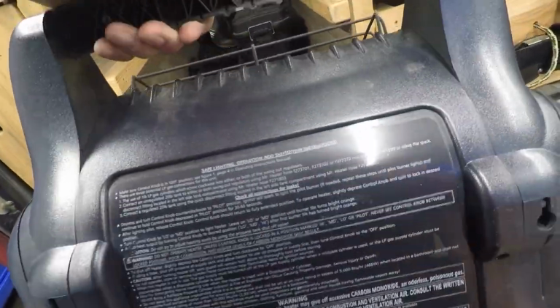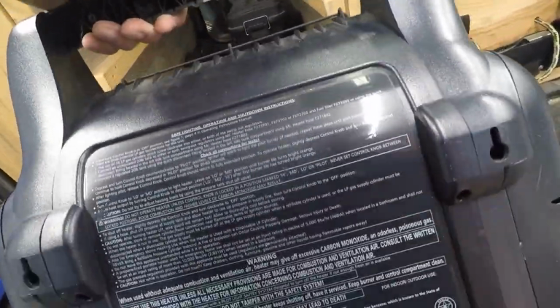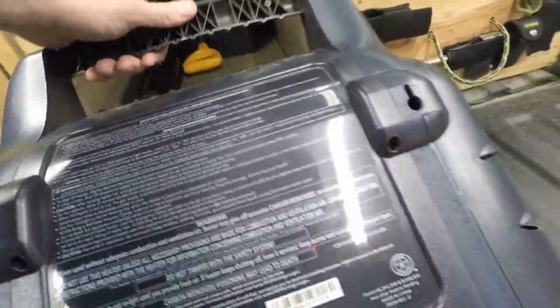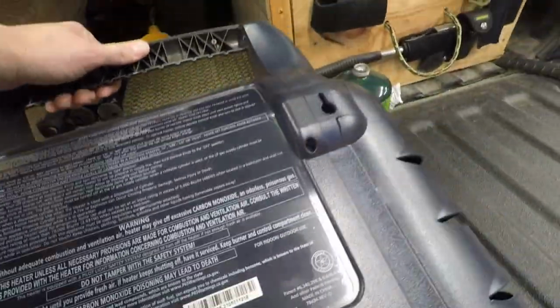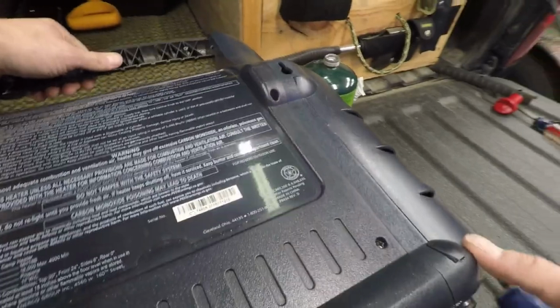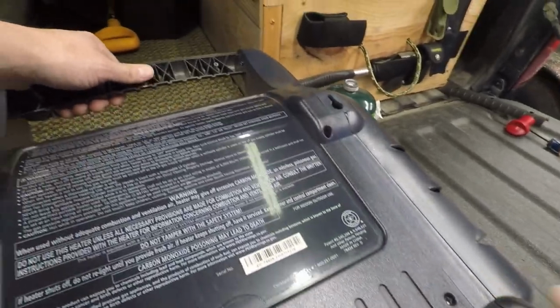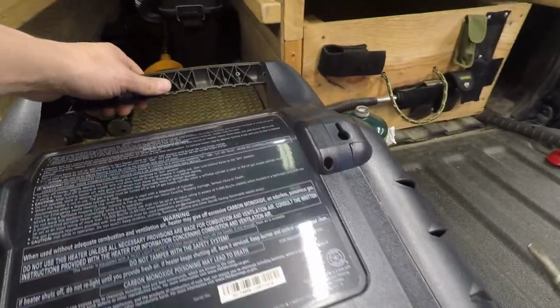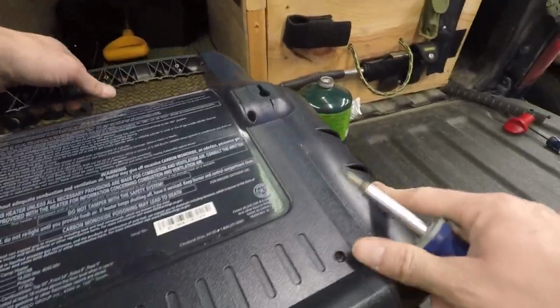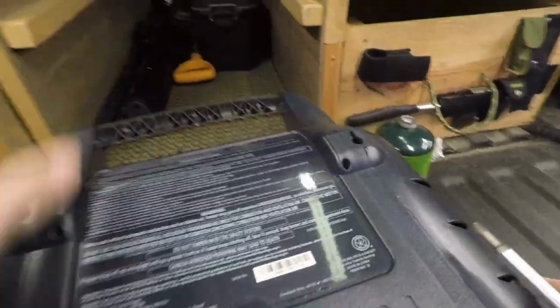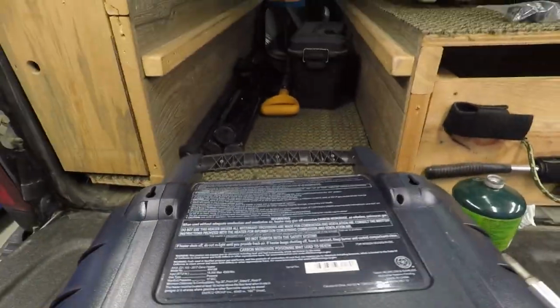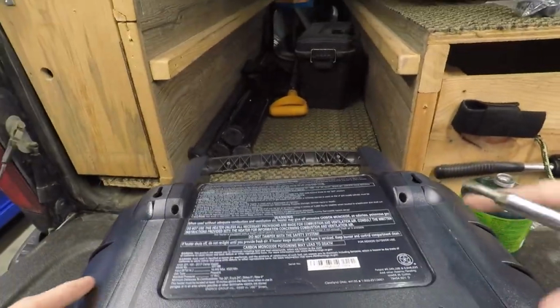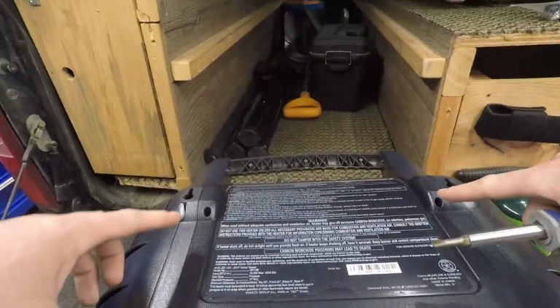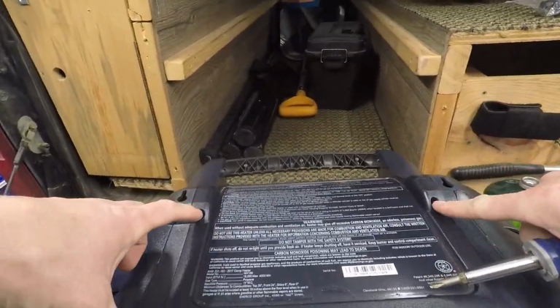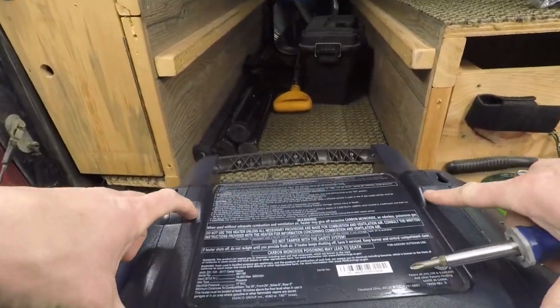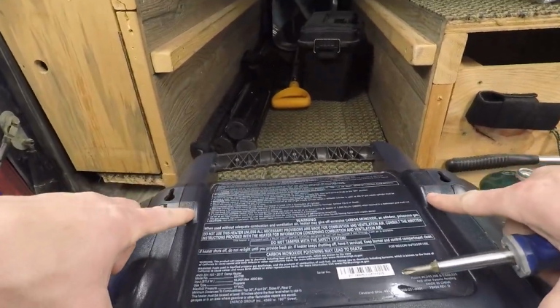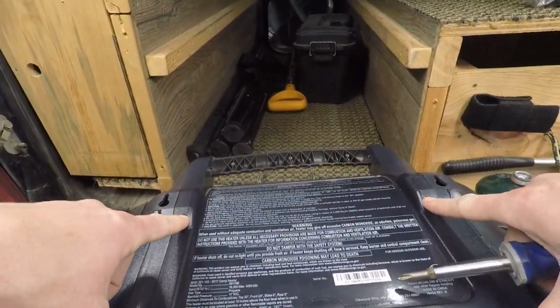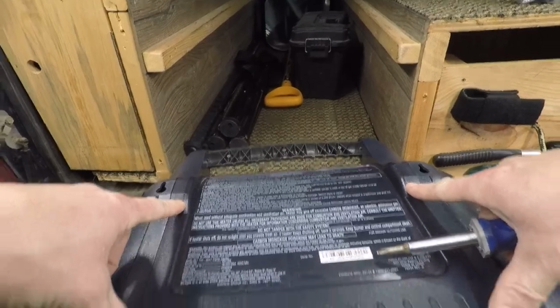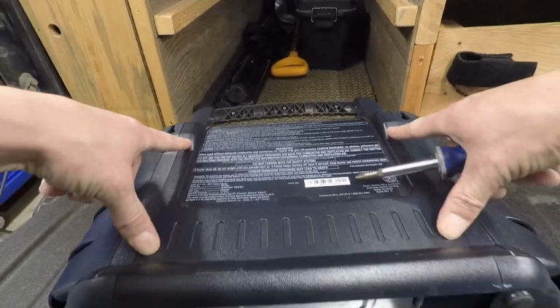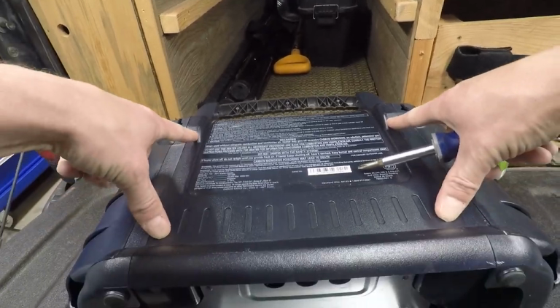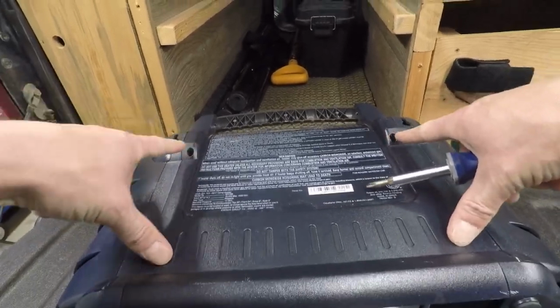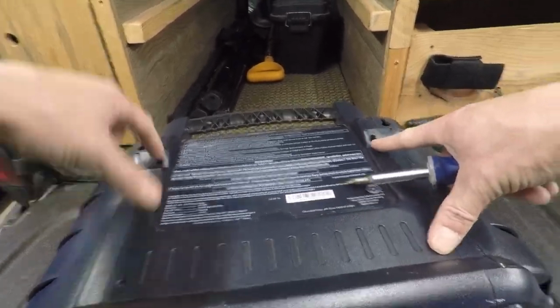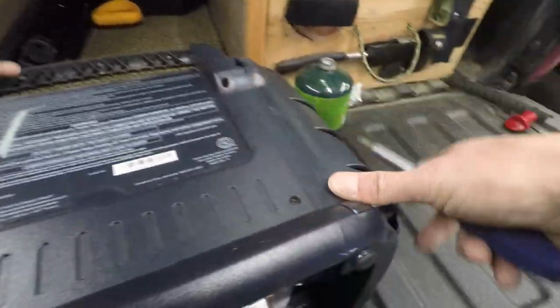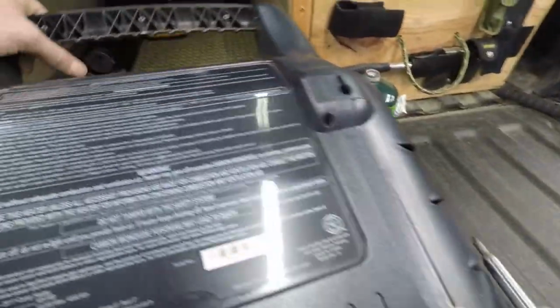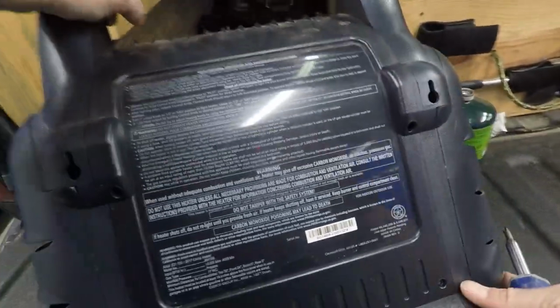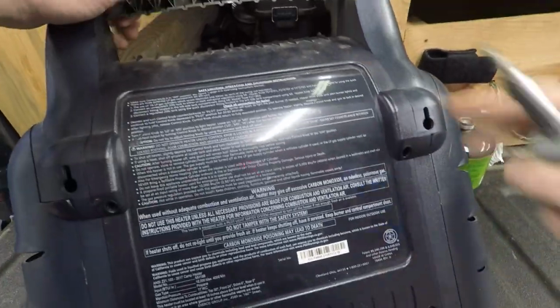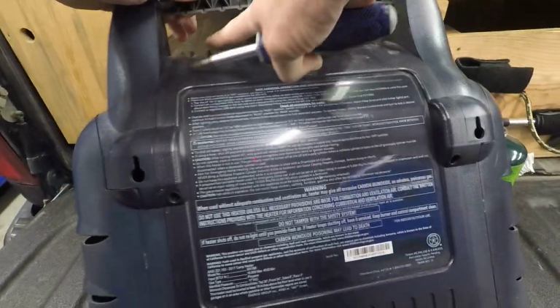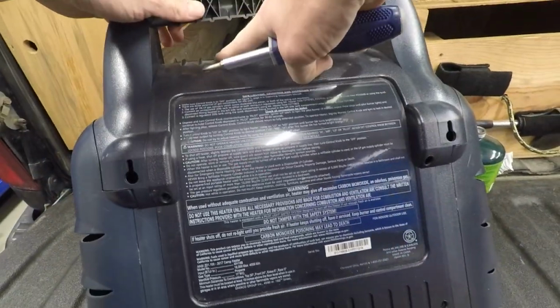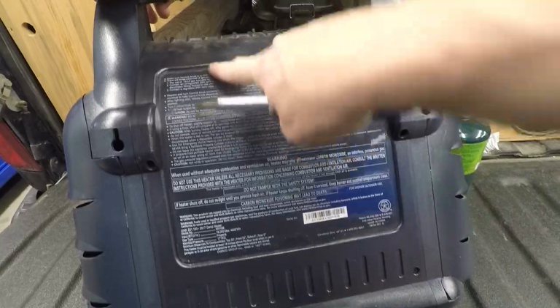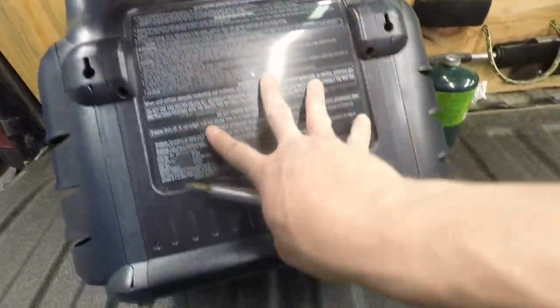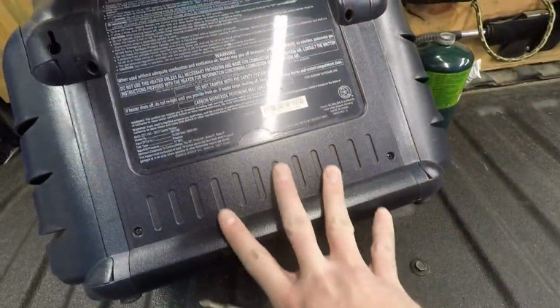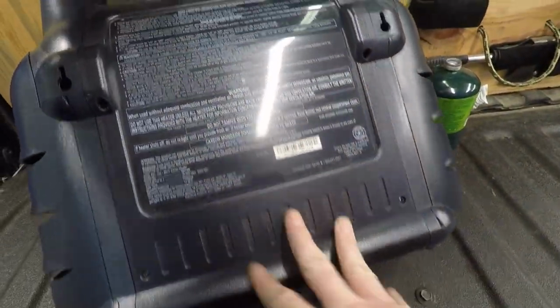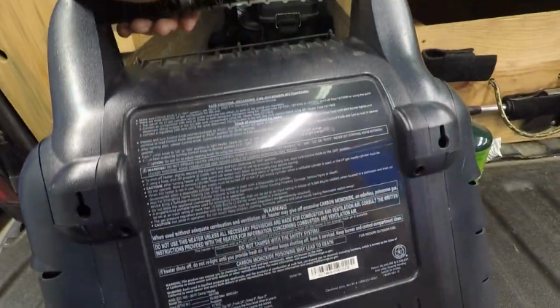Next, we'll do these screws here. There are four screws right here, and that takes off this back panel here.